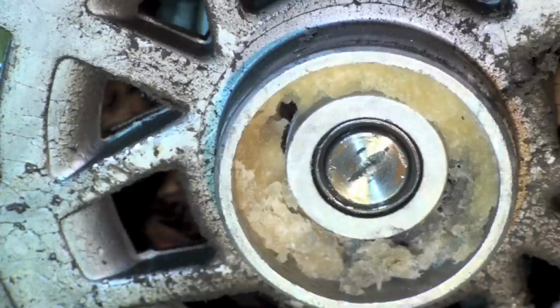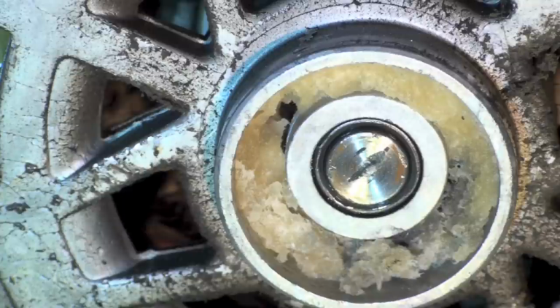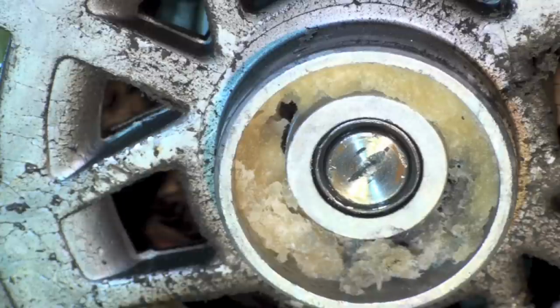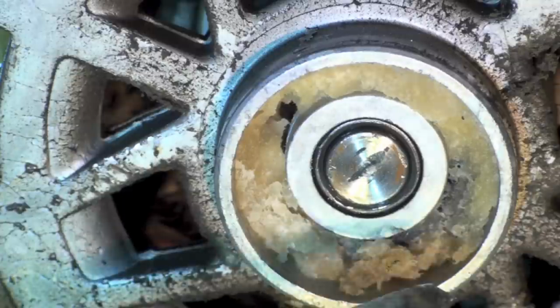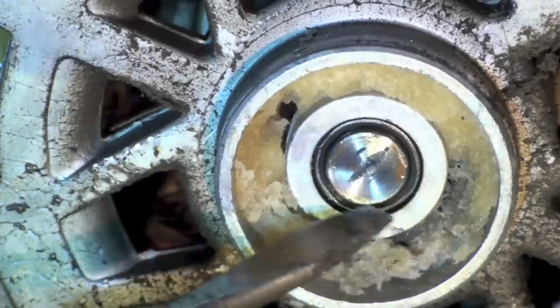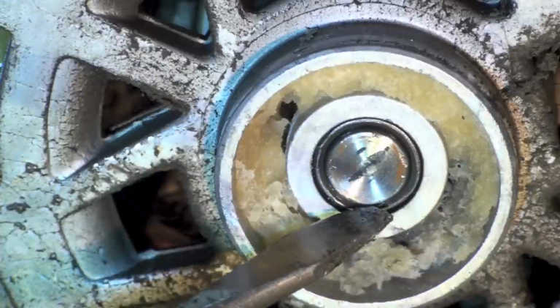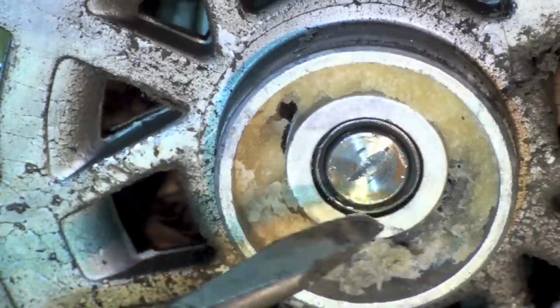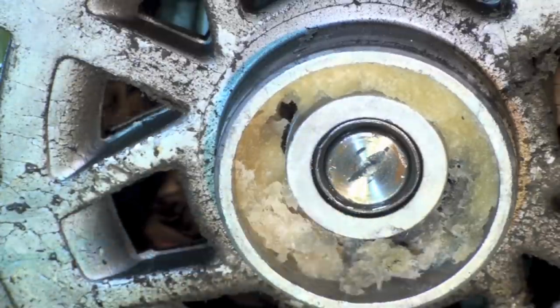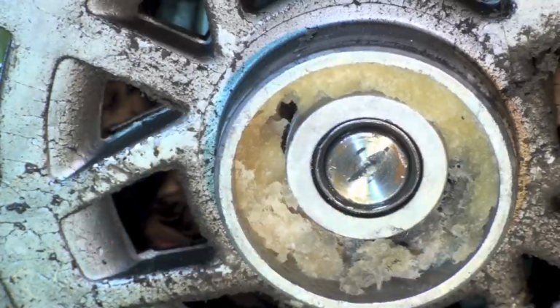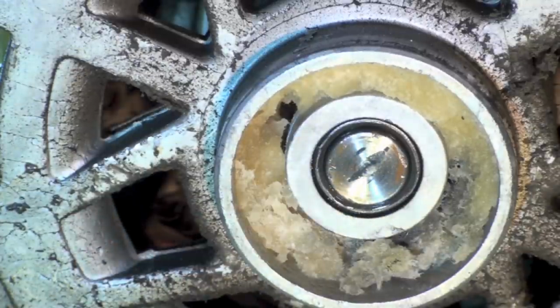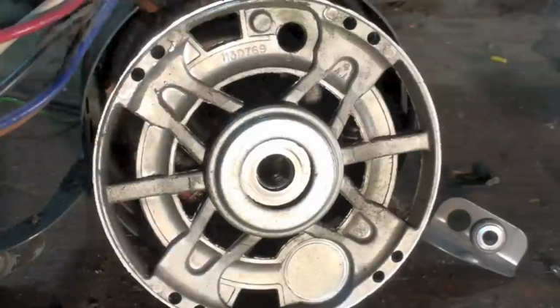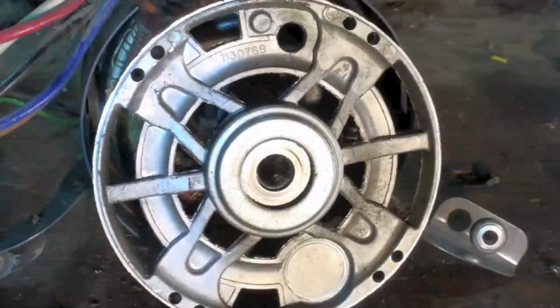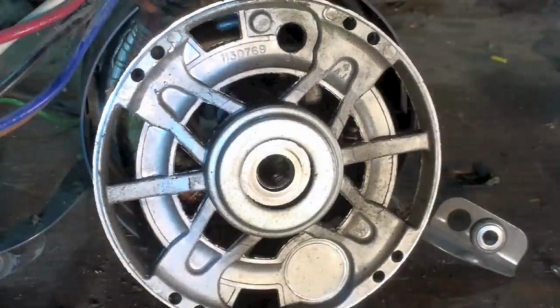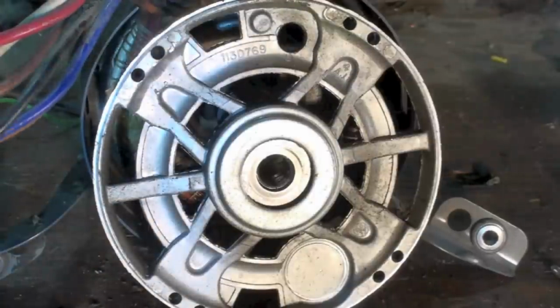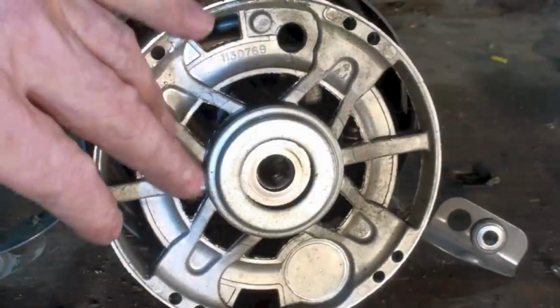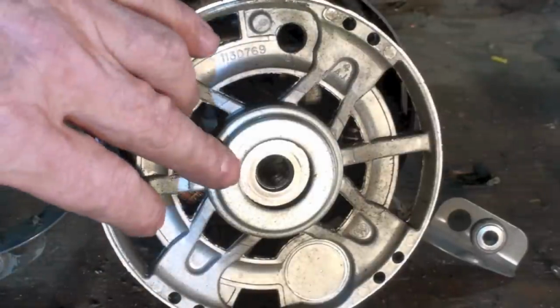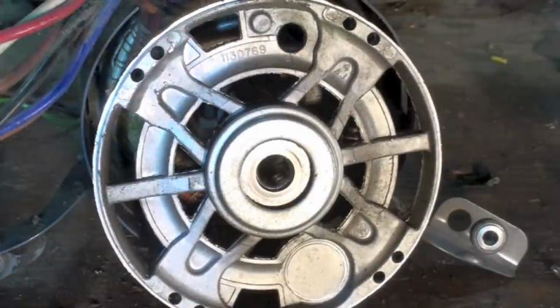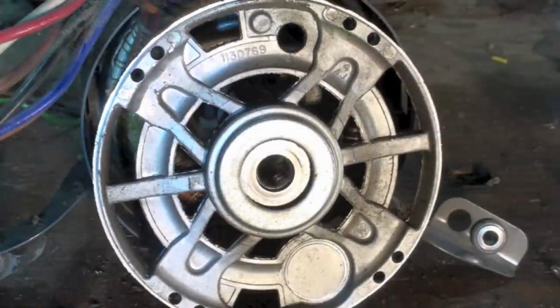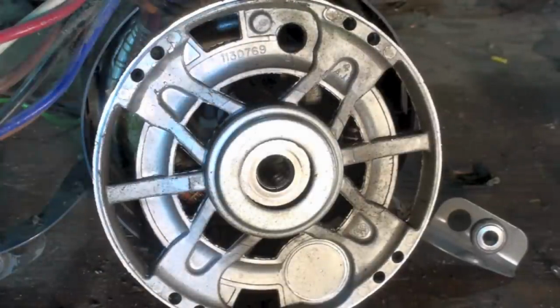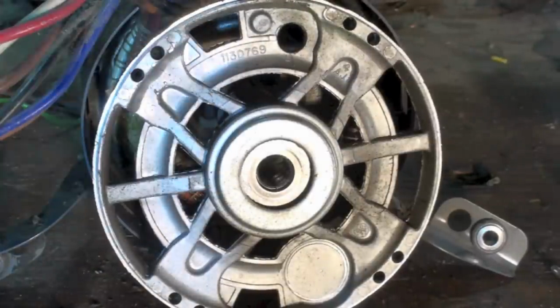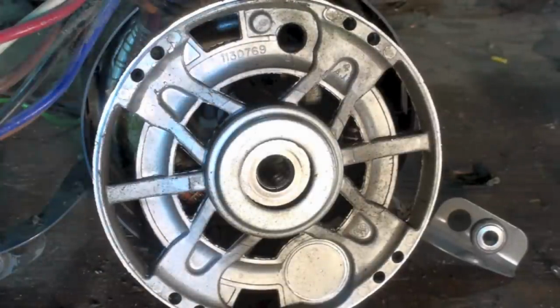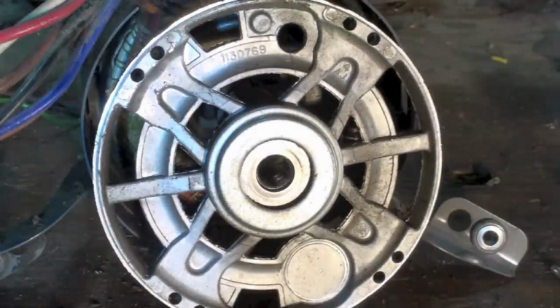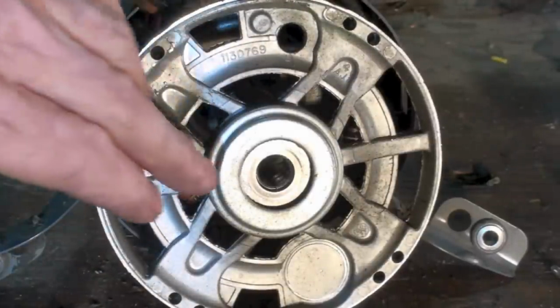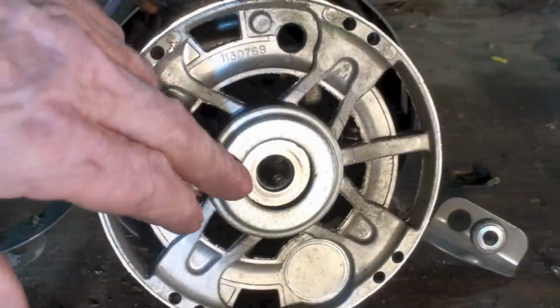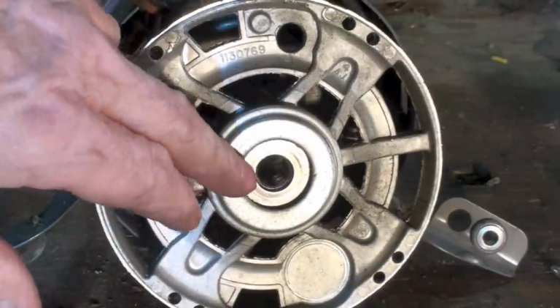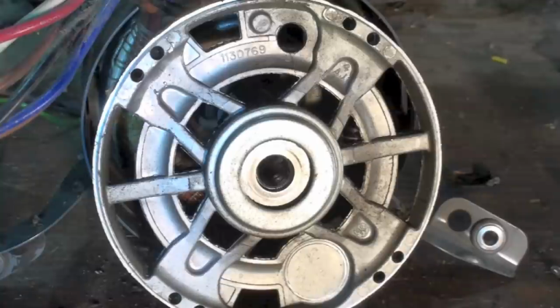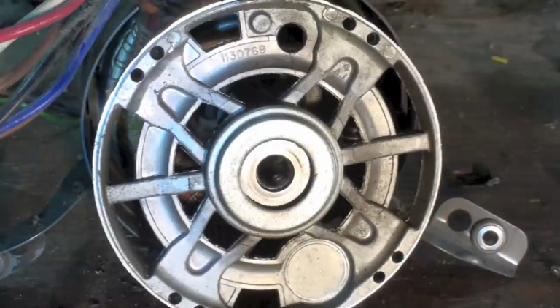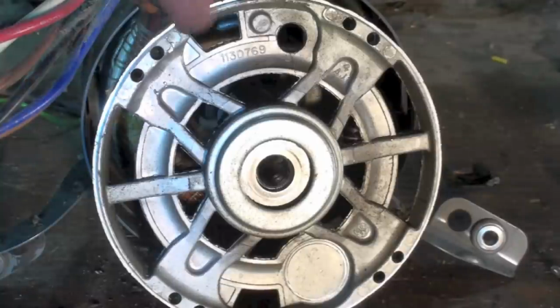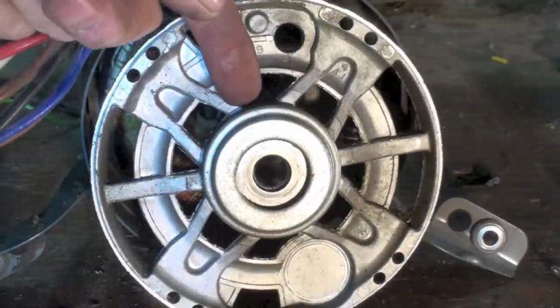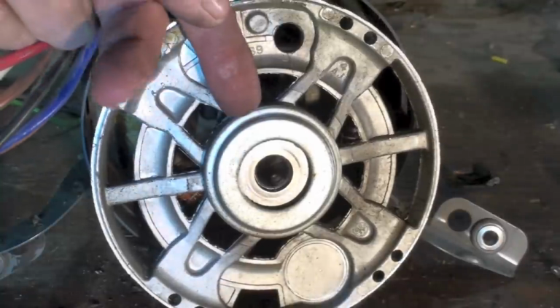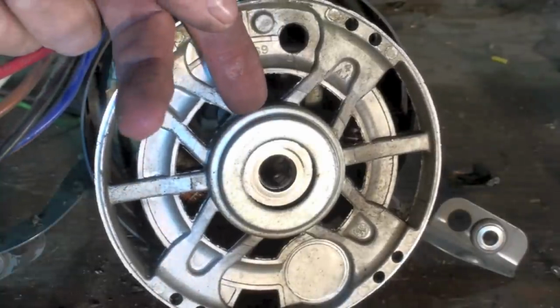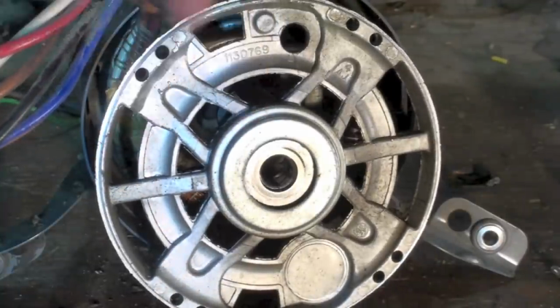This type of bearing will not work if it does not have lubrication all the time. It depends on the oil to get between the shaft and the bushing itself. I pulled this endbell off of the motor and reversed it, and you can see the bushing inside there. I'm going to go ahead and pop this cover off and take a look inside.